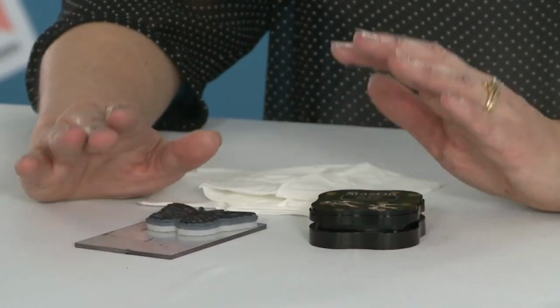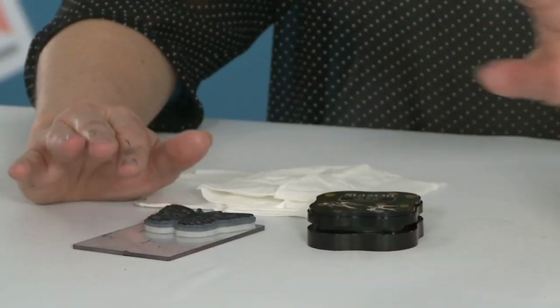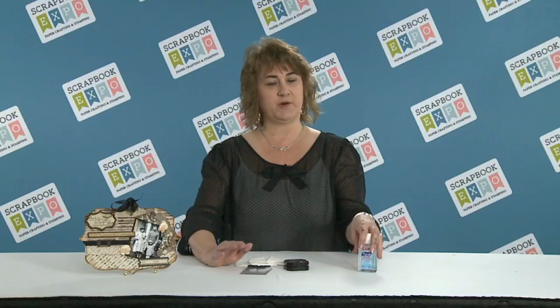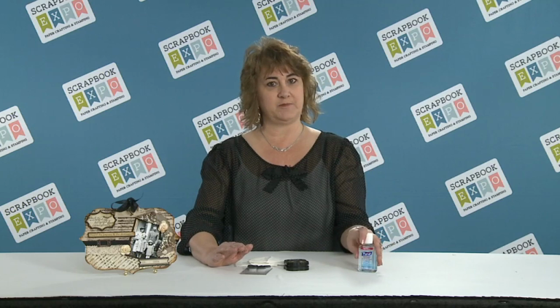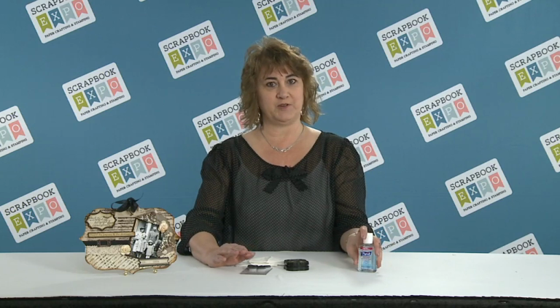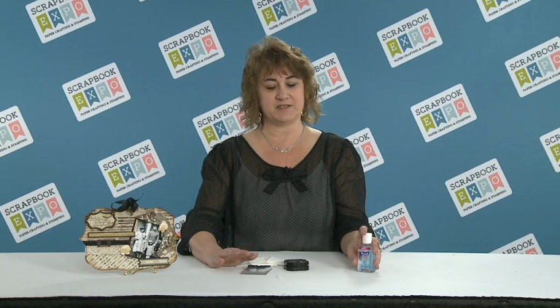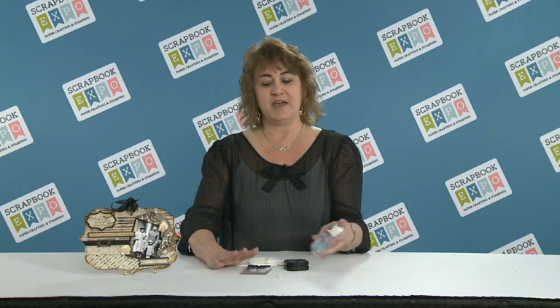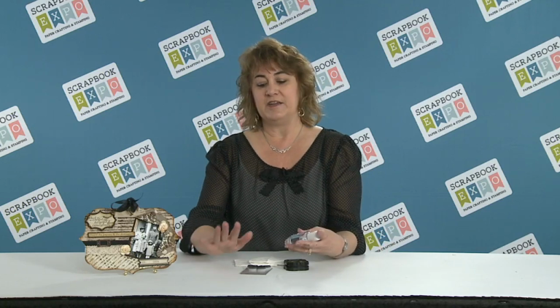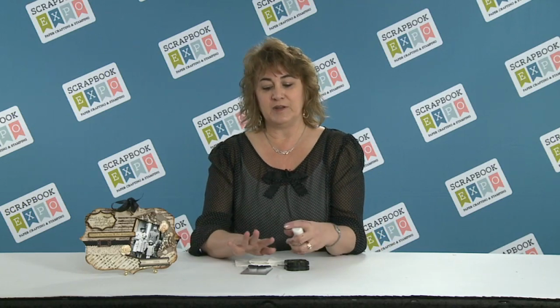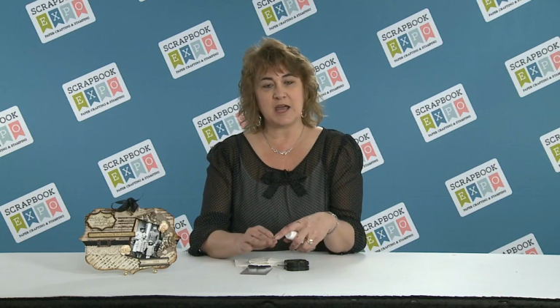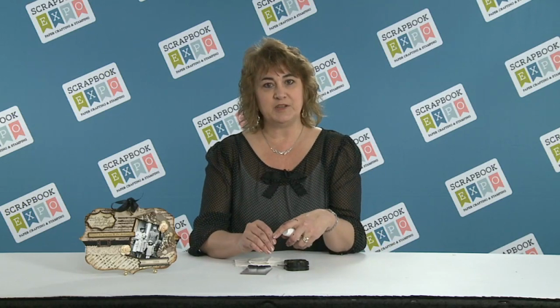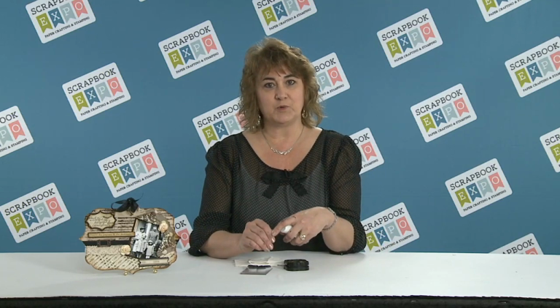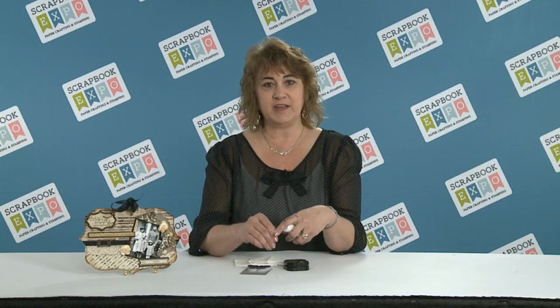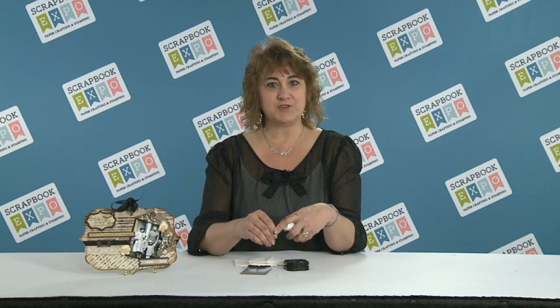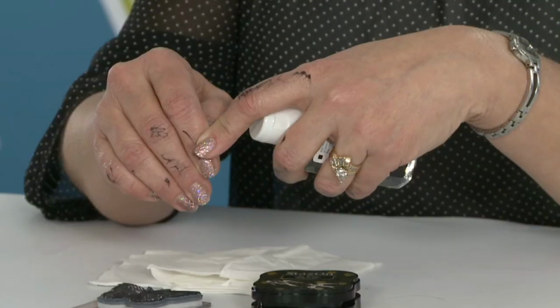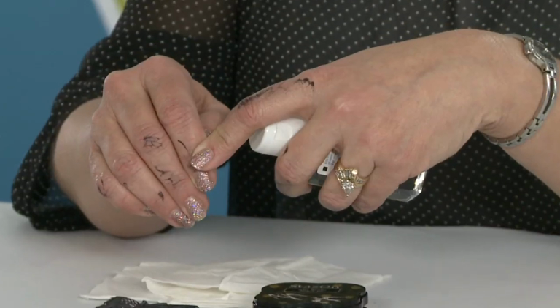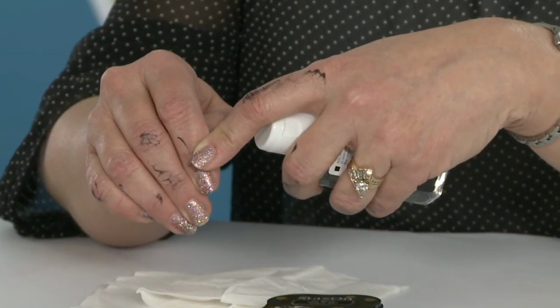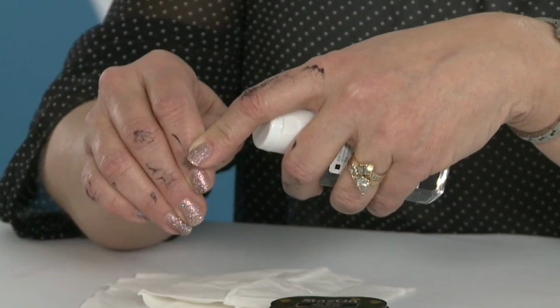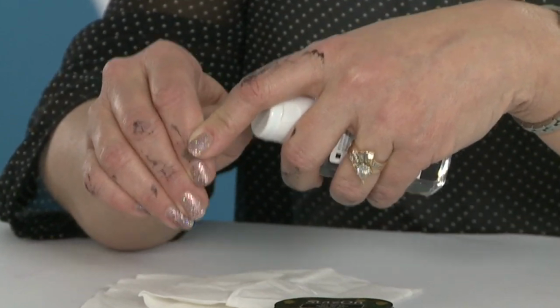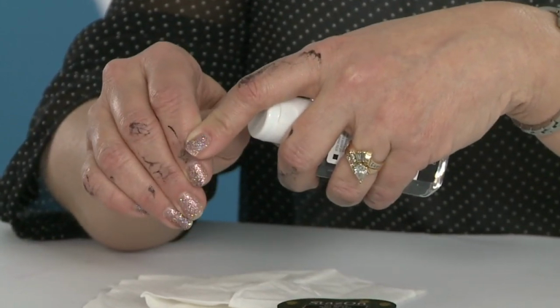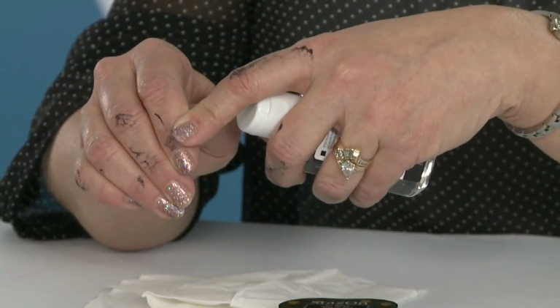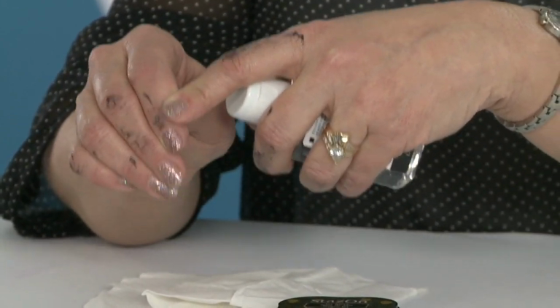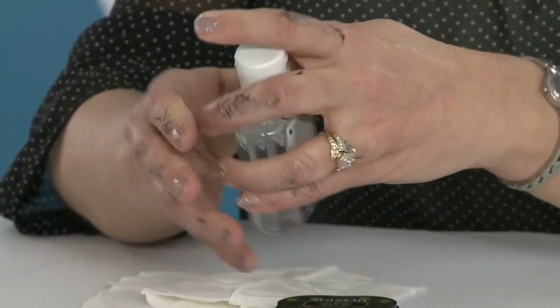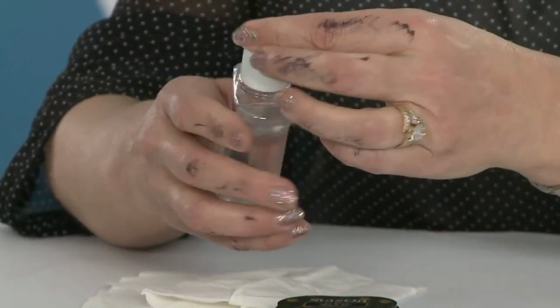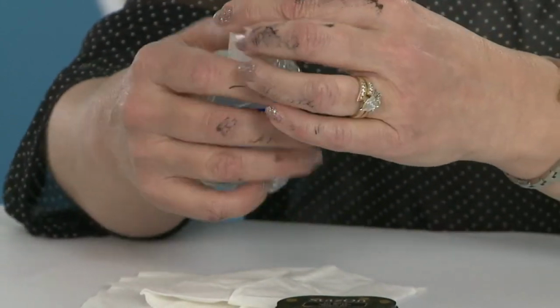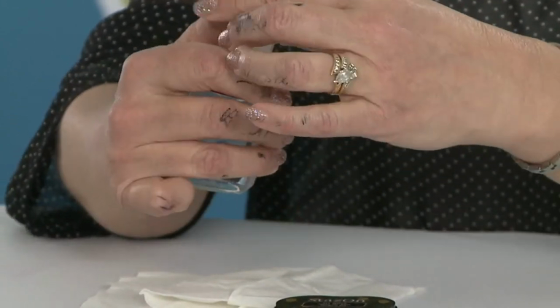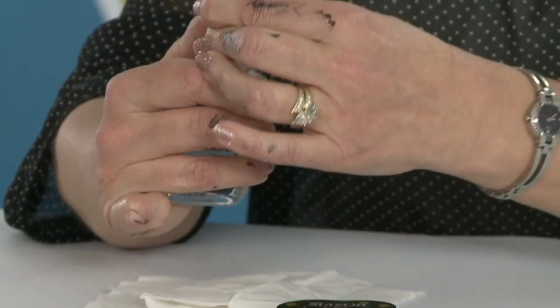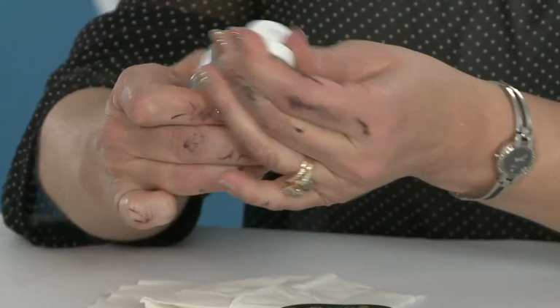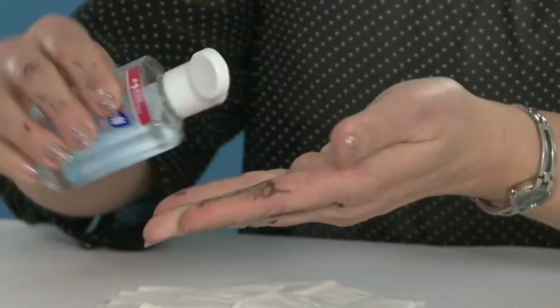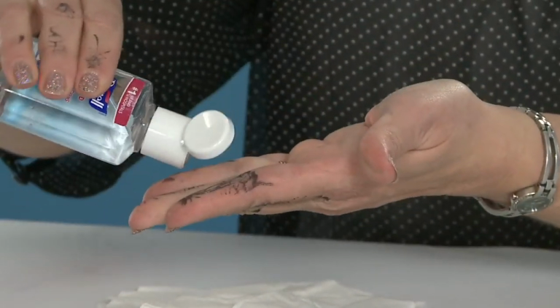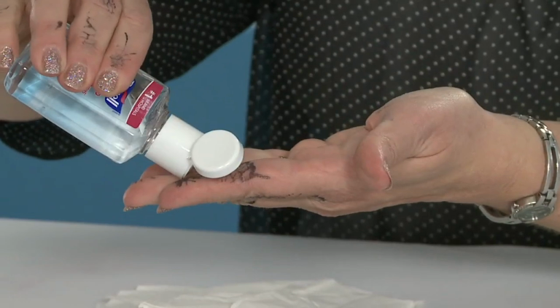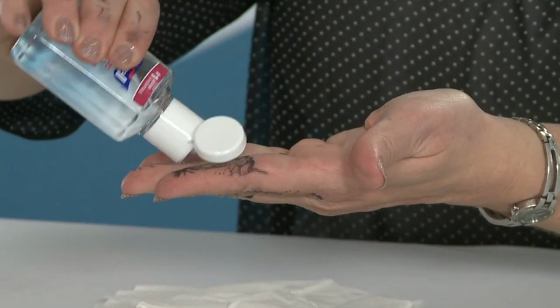Well, I have a great tip for you guys. A lot of times when you go to wash your hands, you can't get that ink off. But the number one thing that will take this ink off of your hands very quickly is actually hand sanitizer.